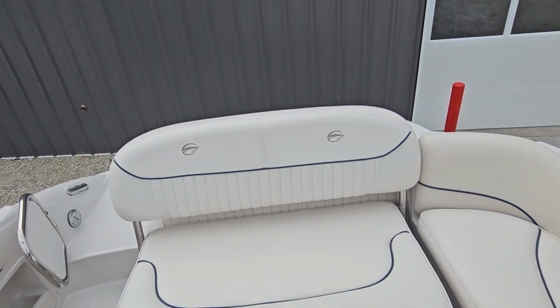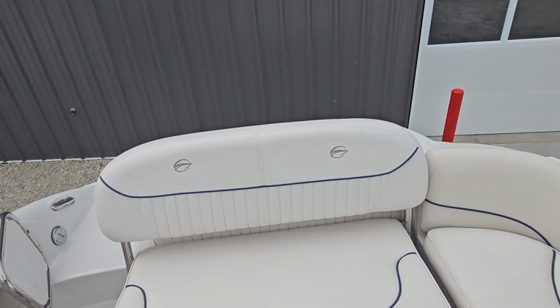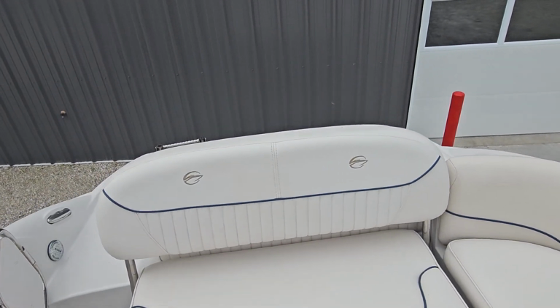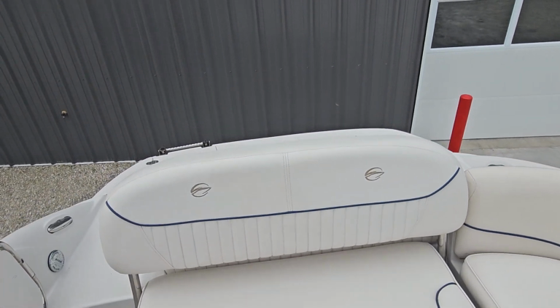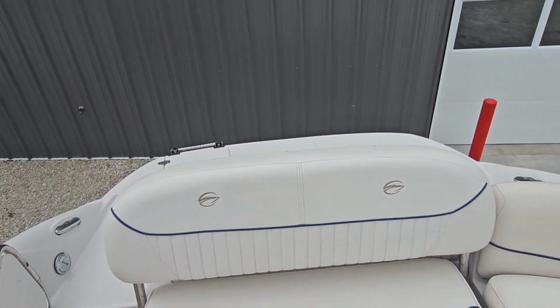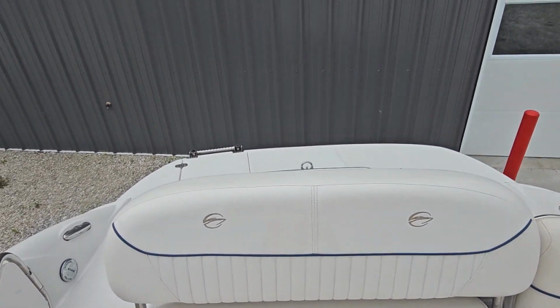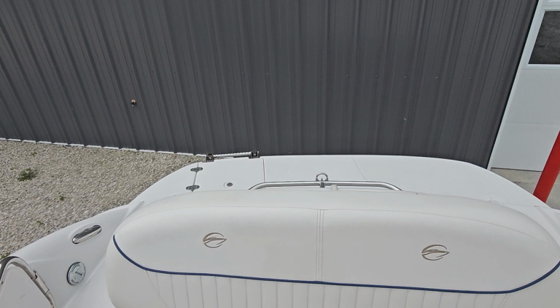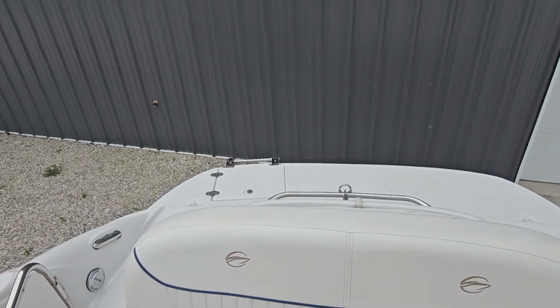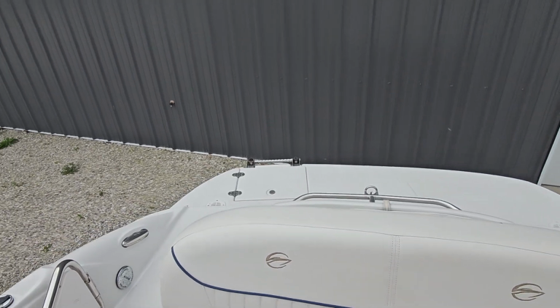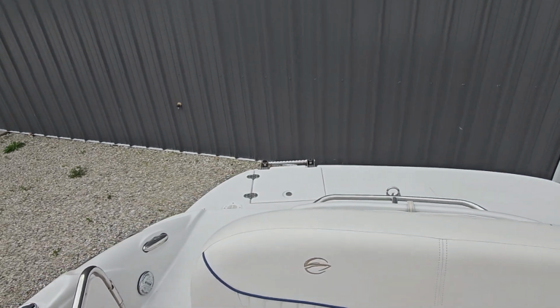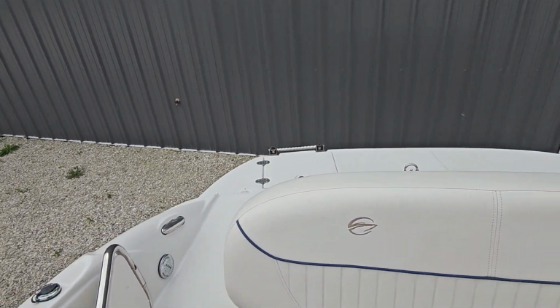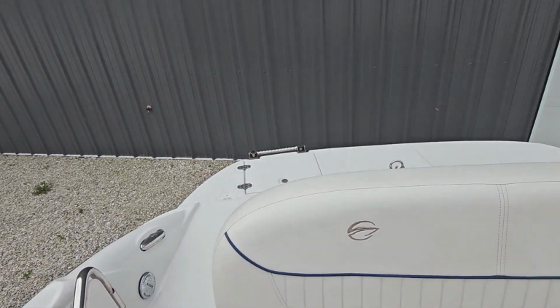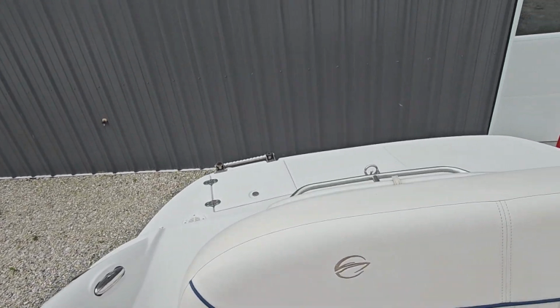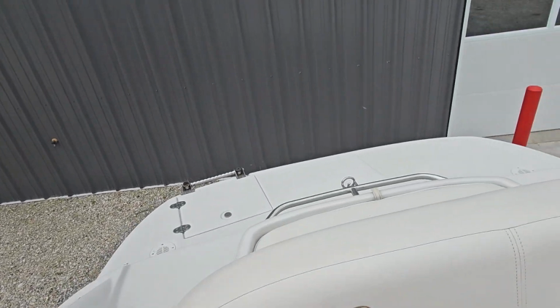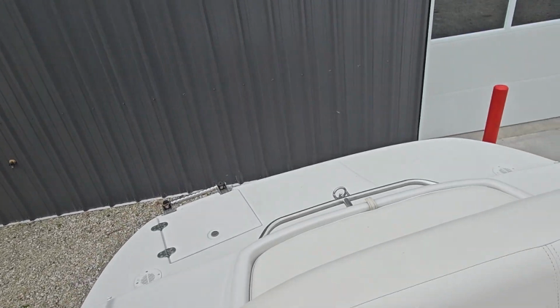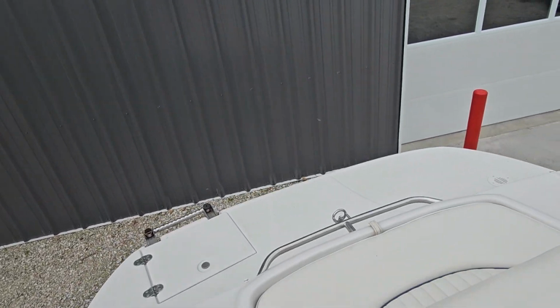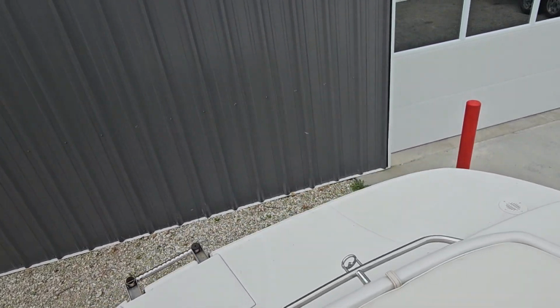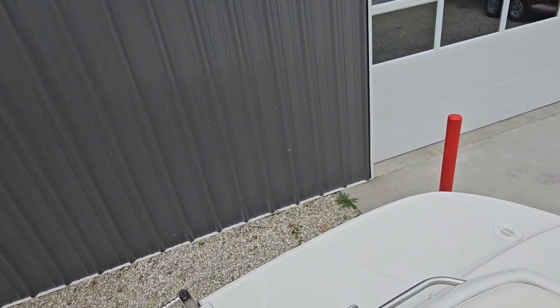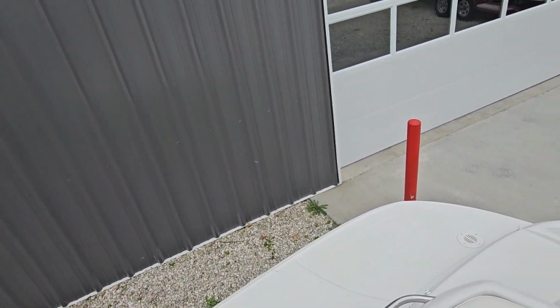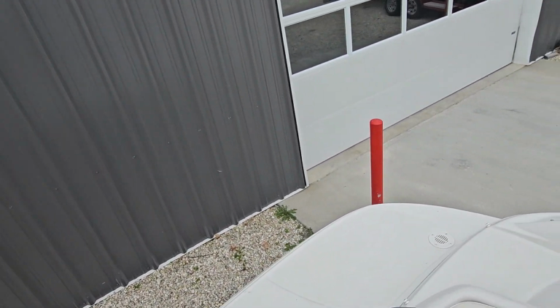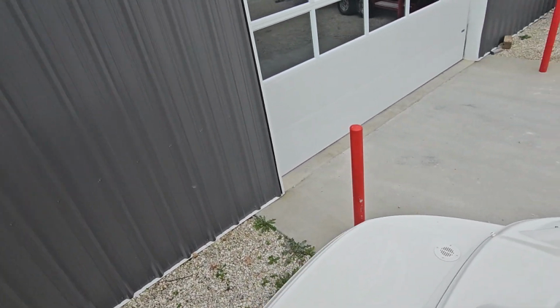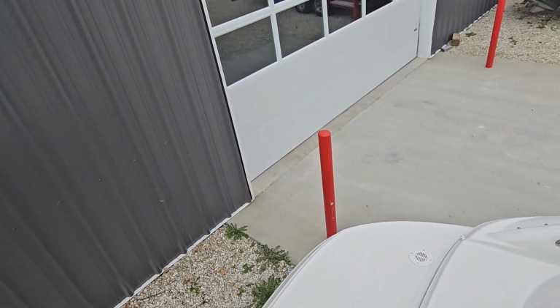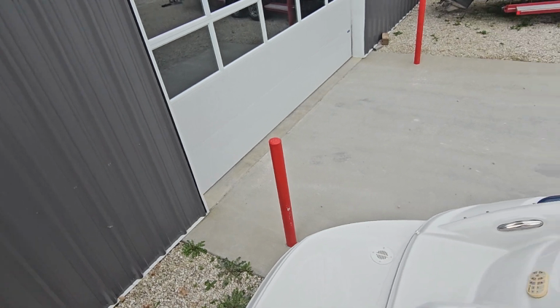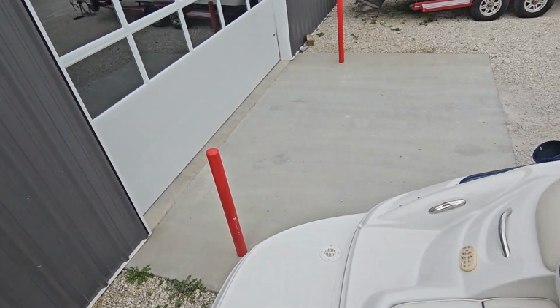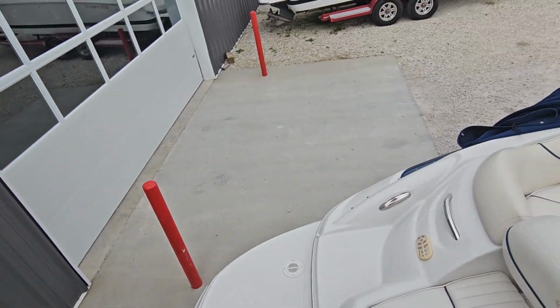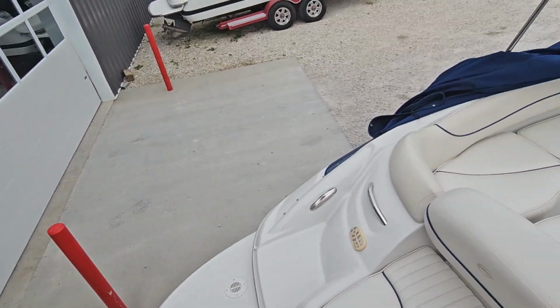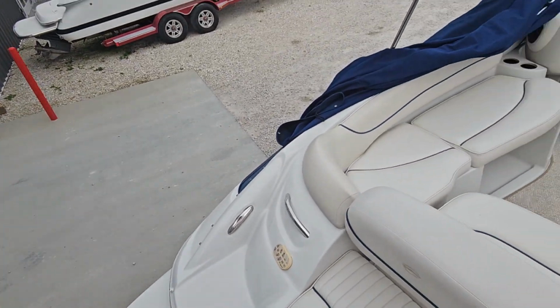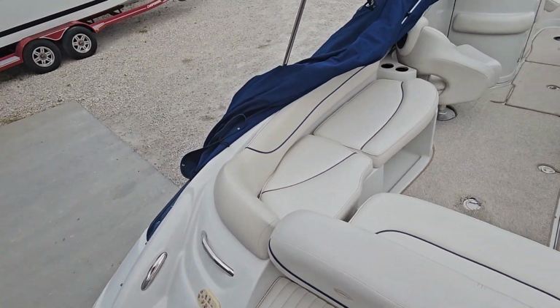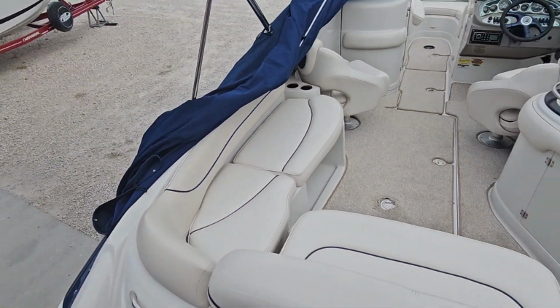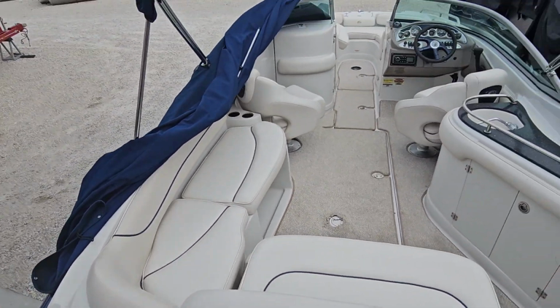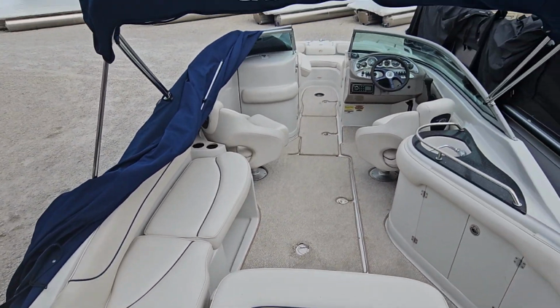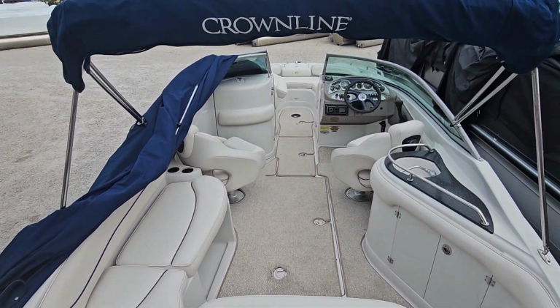My name is Jake over at Heartland Marine. If you have any questions, feel free to give me a call or shoot a text — my cell phone number is in the description below. I appreciate you watching, thank you.